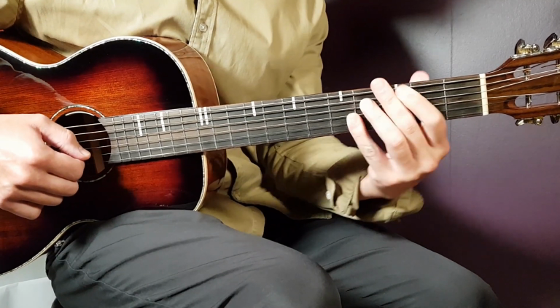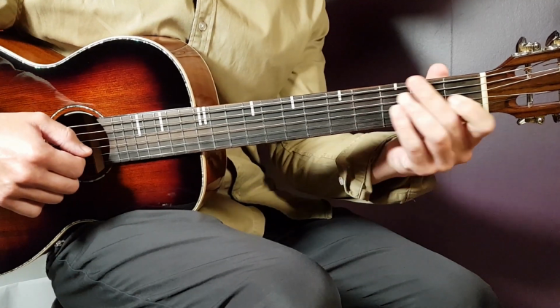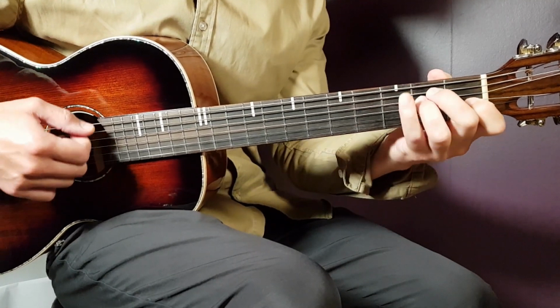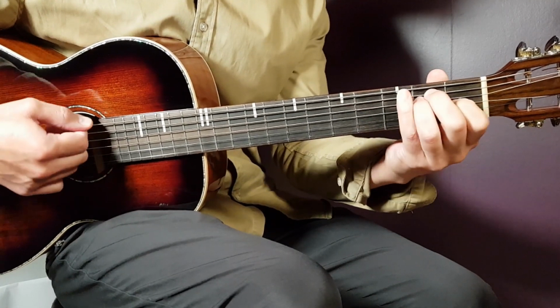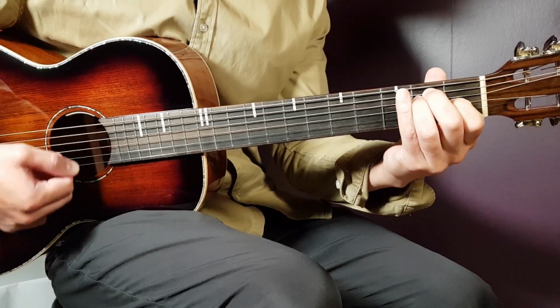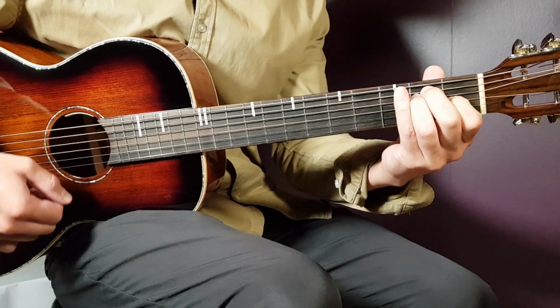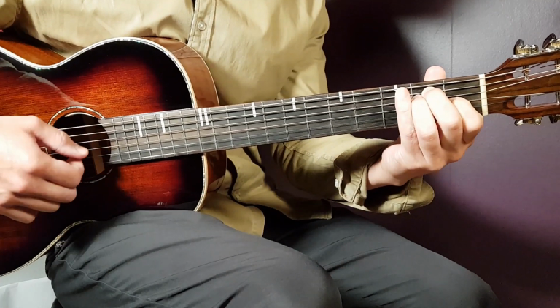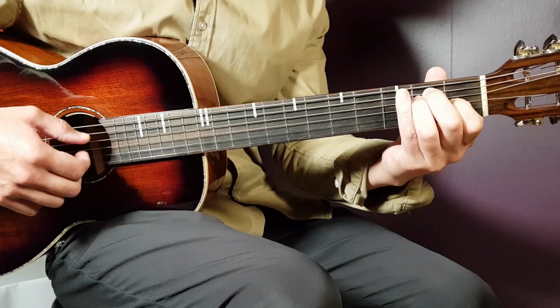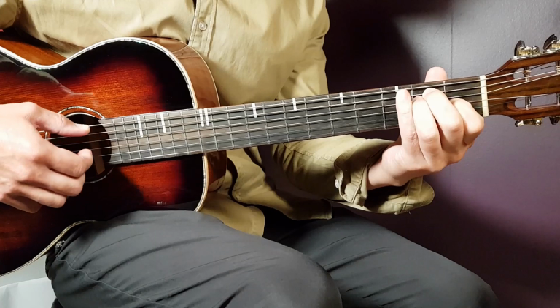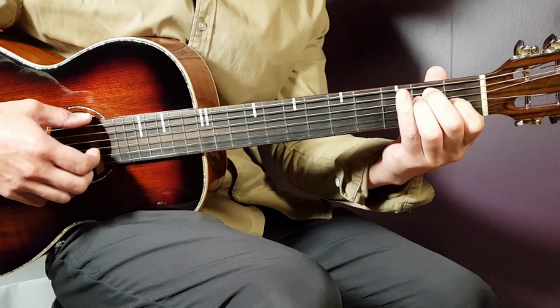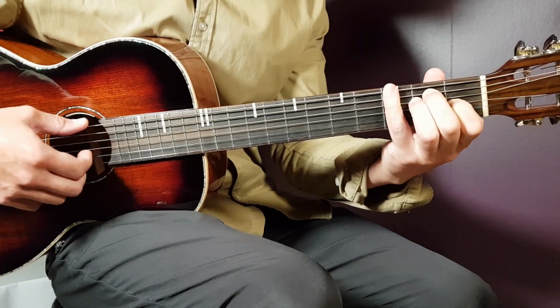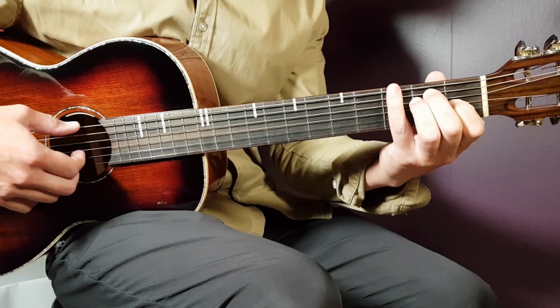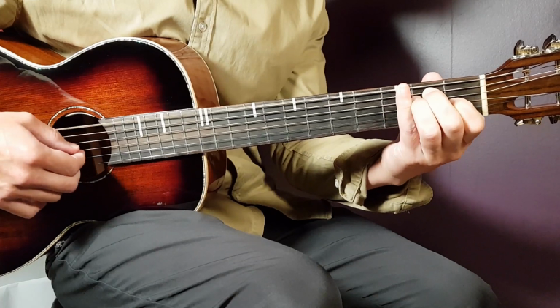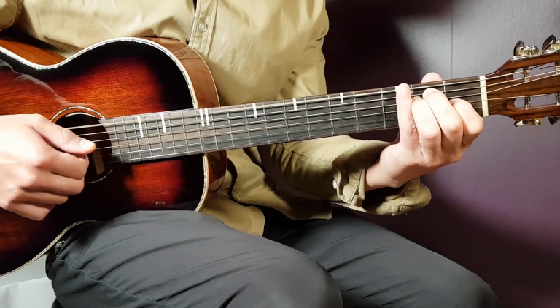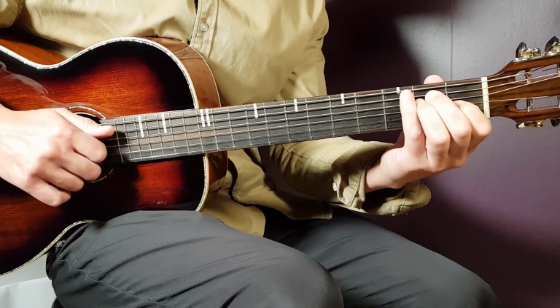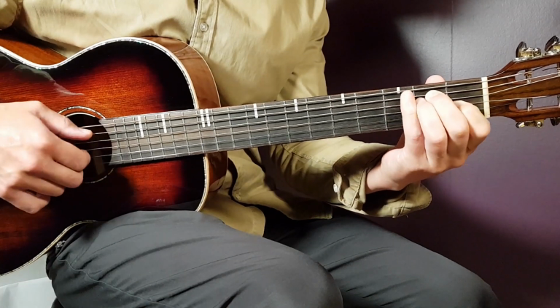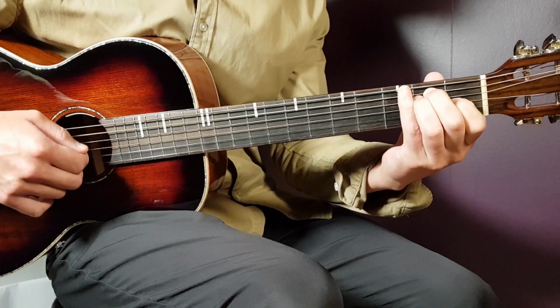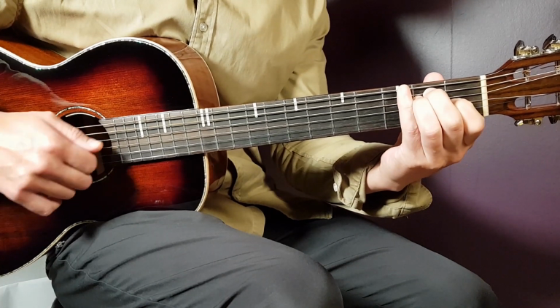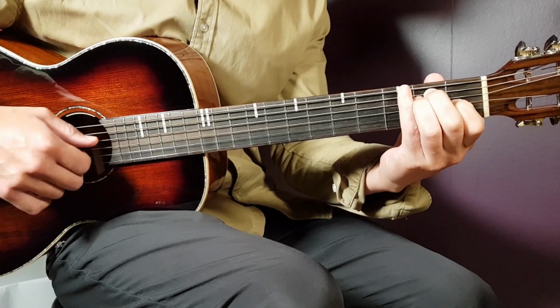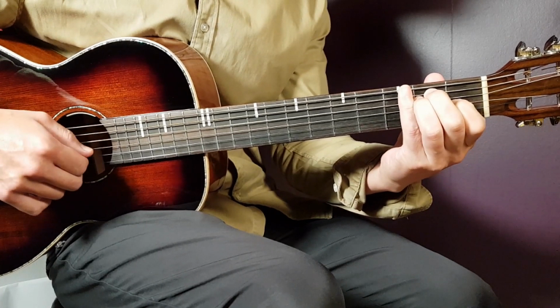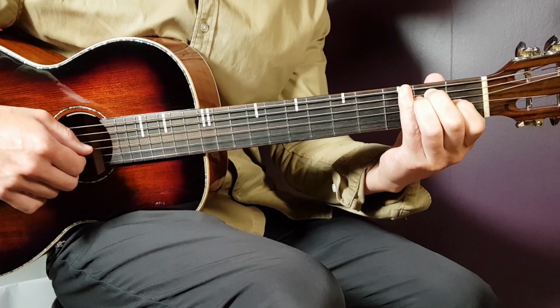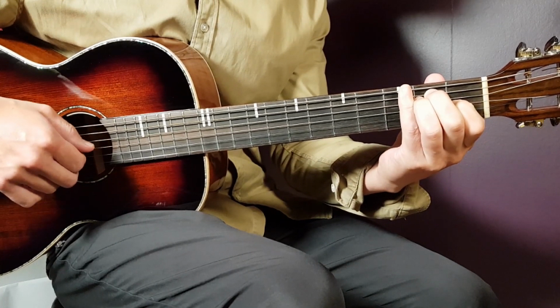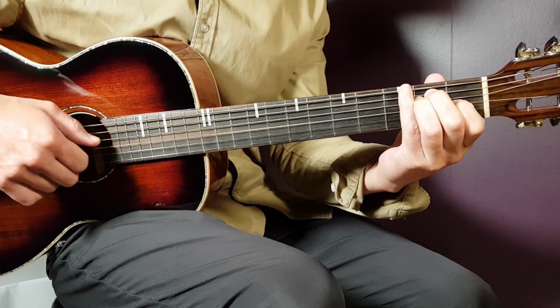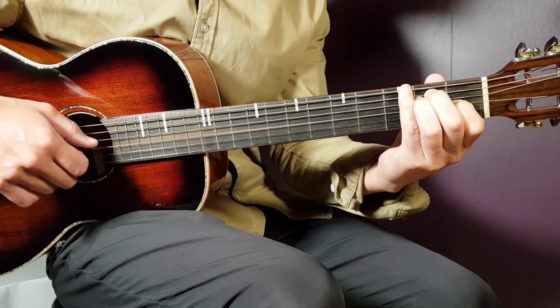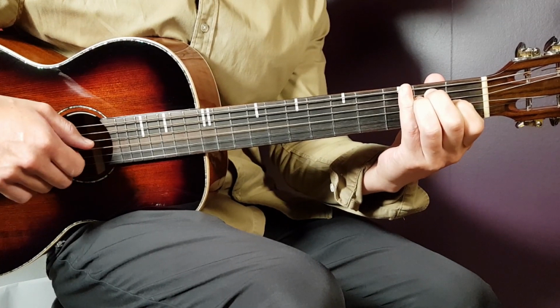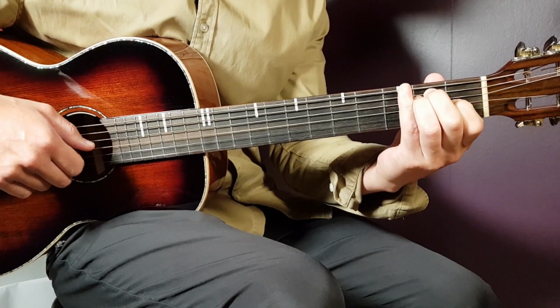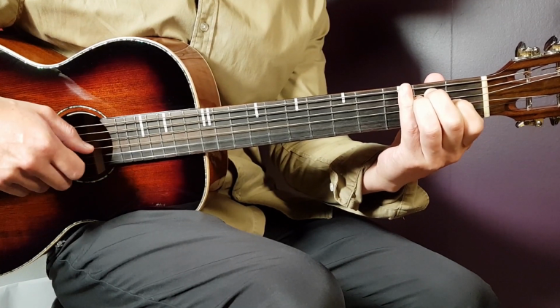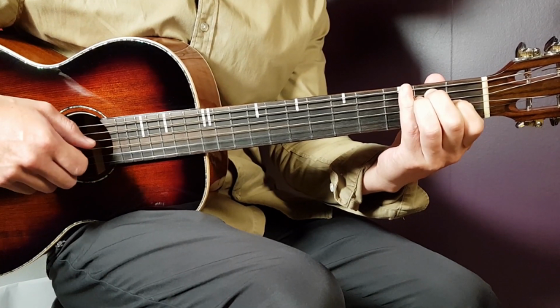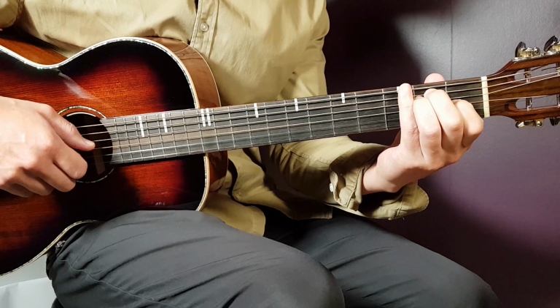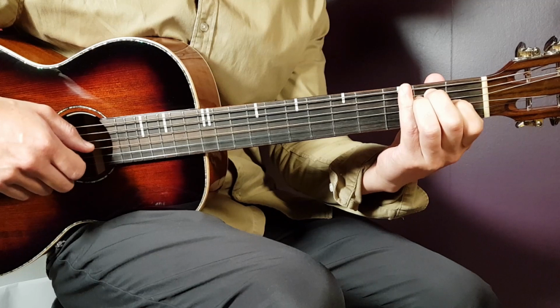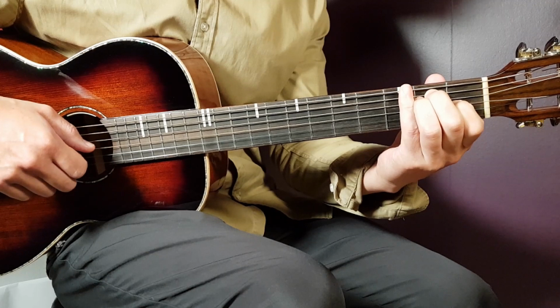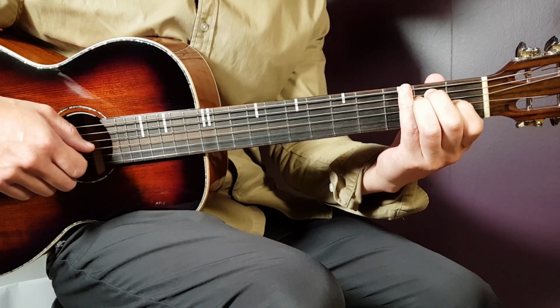We have E next. That goes open E, second A, second D, first G, open B, open E.